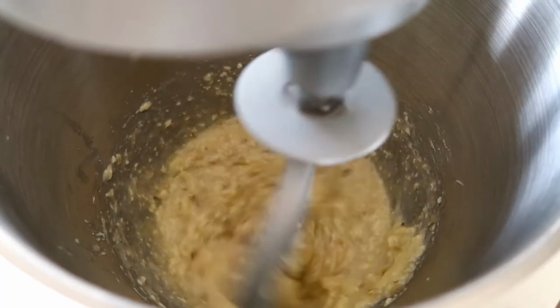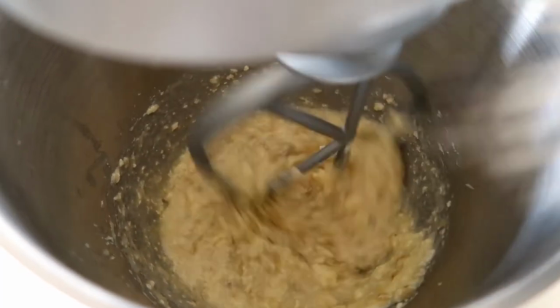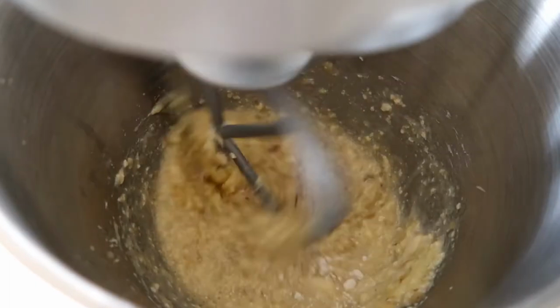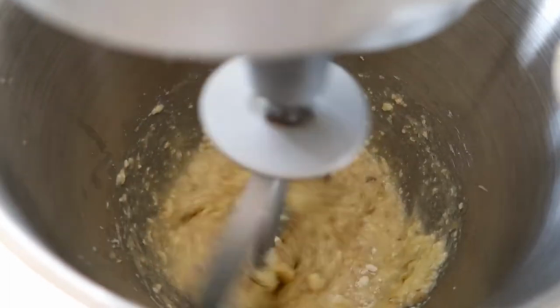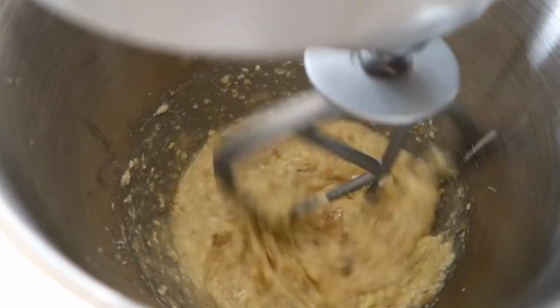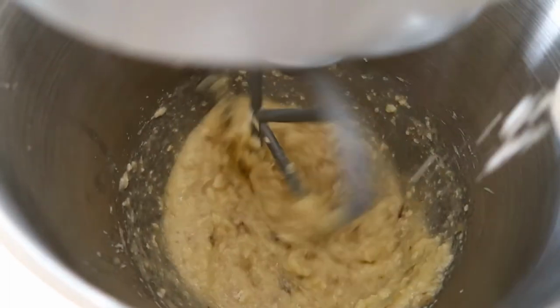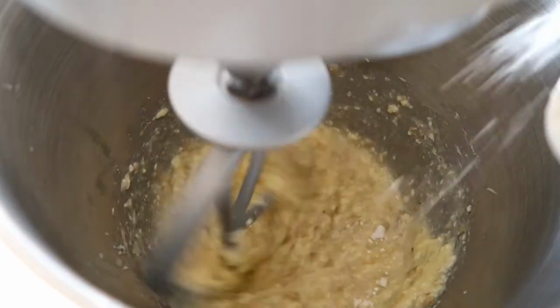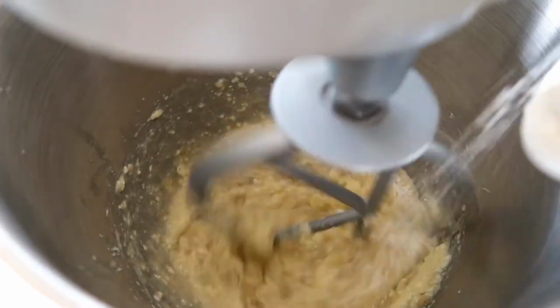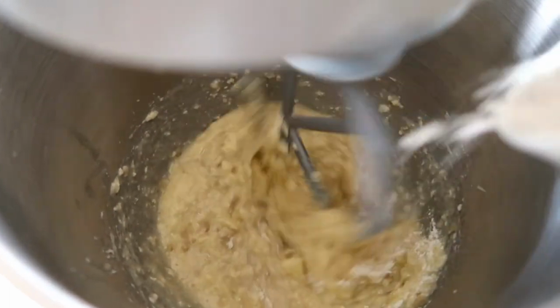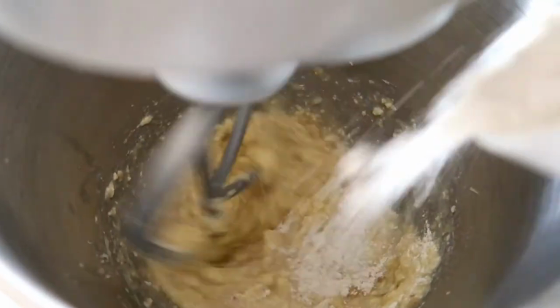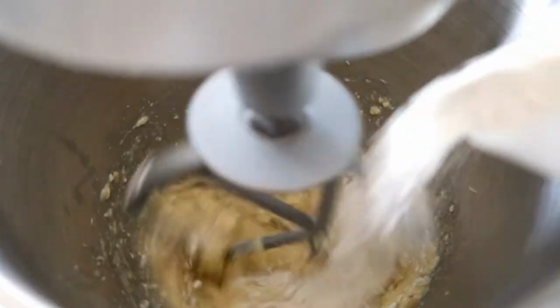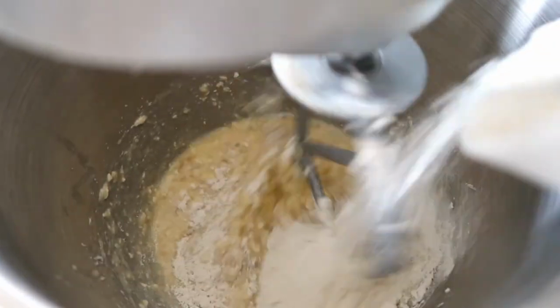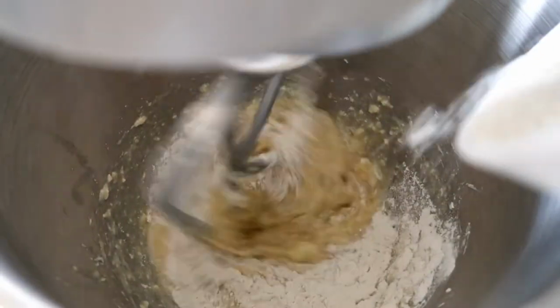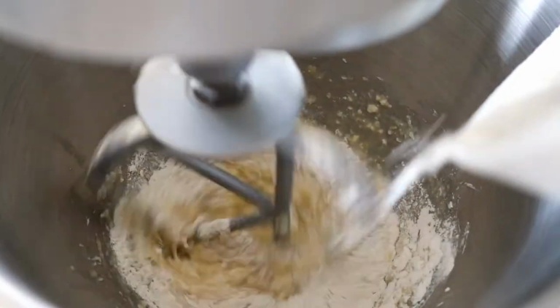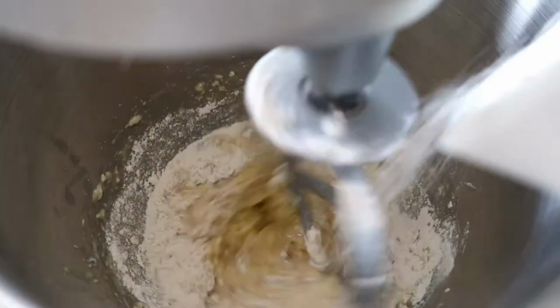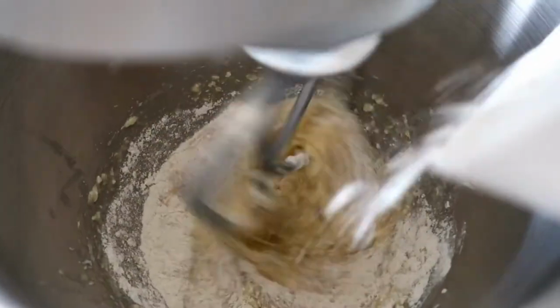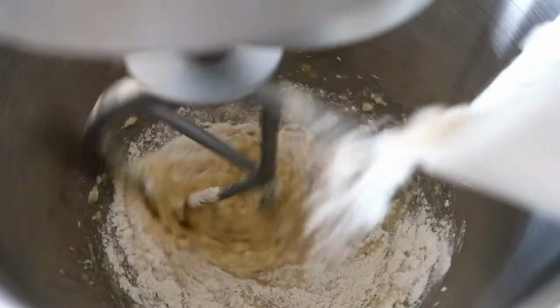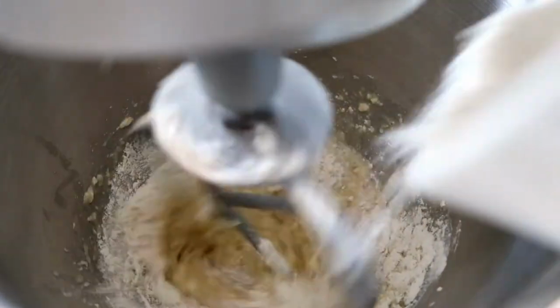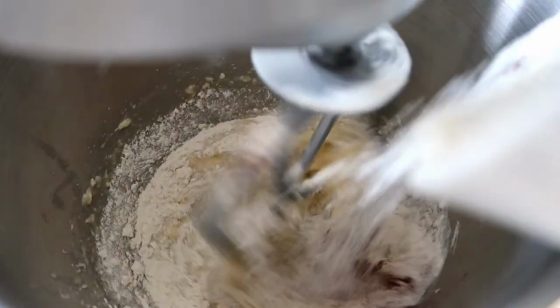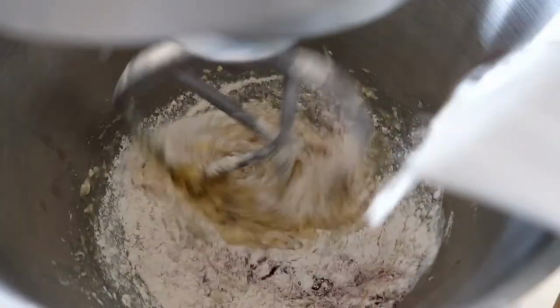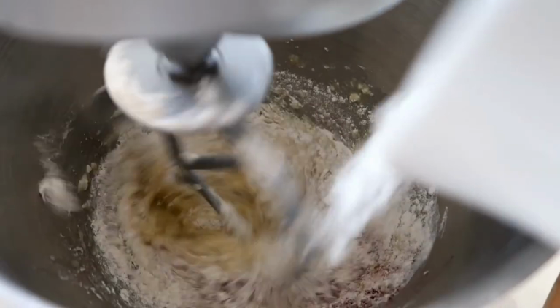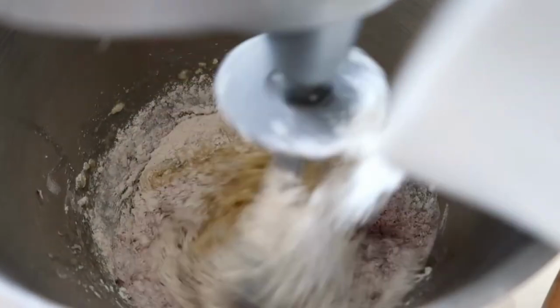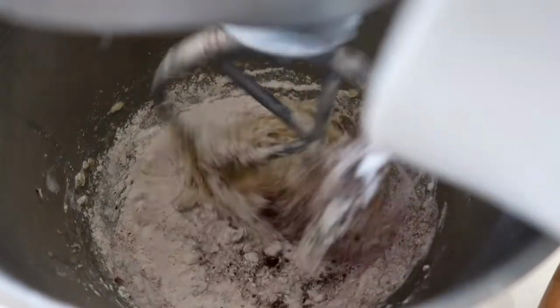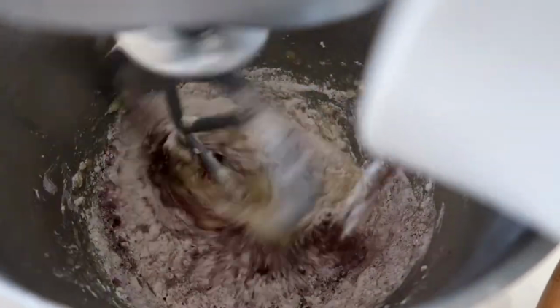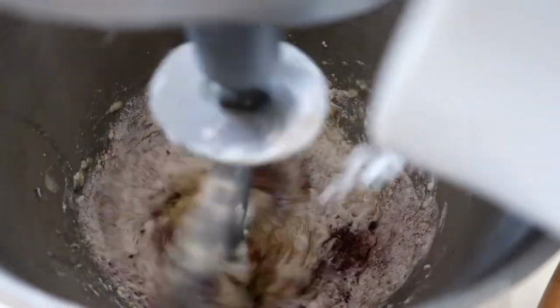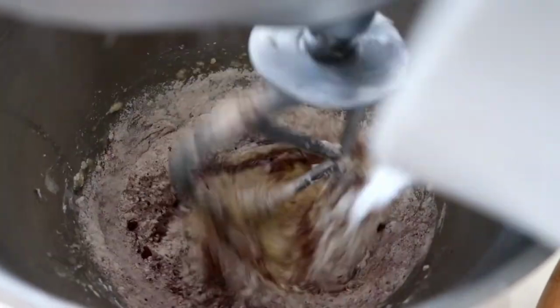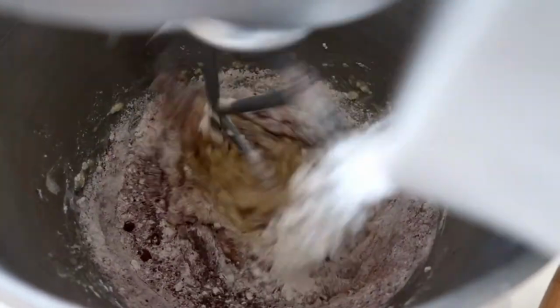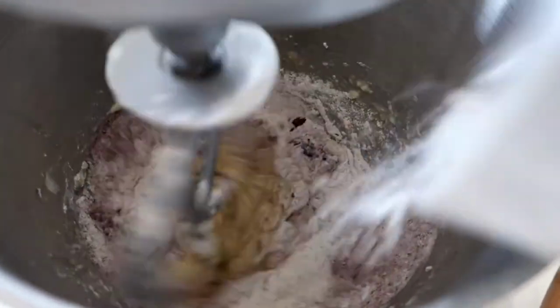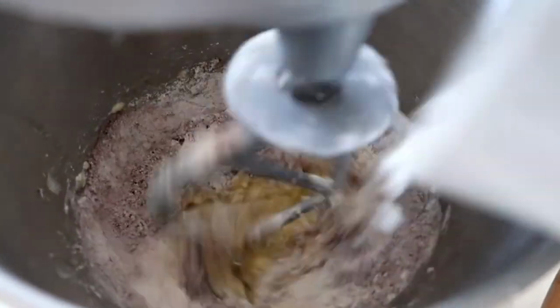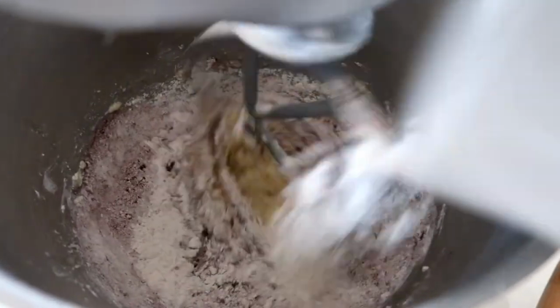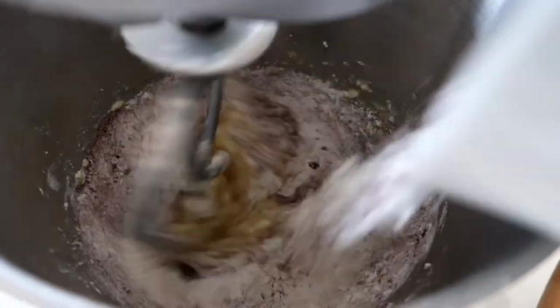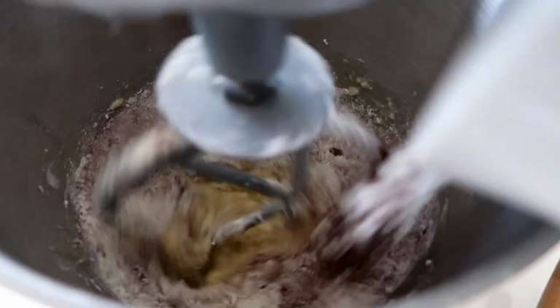Then I'm just going to add in my flour, cocoa powder and baking powder. Stir until you have a delicious cake batter.